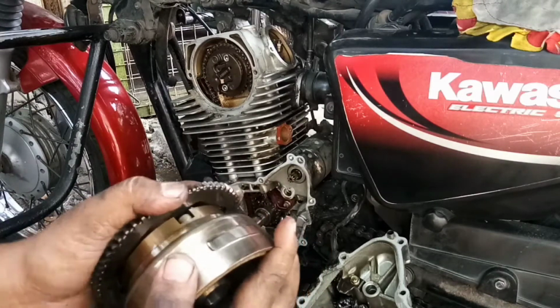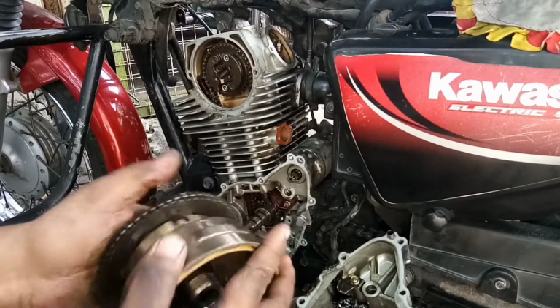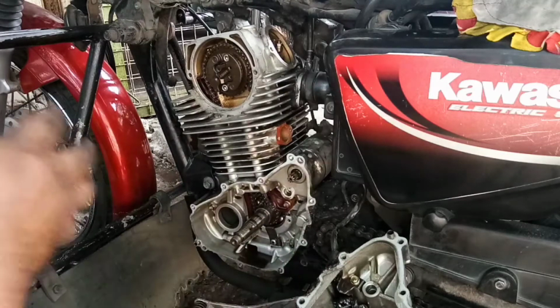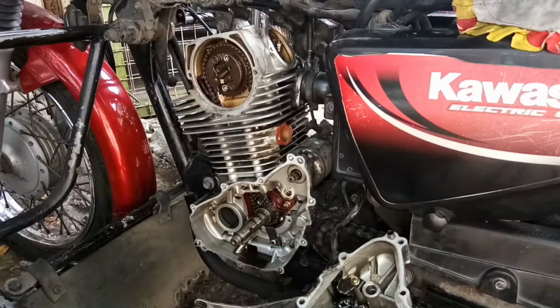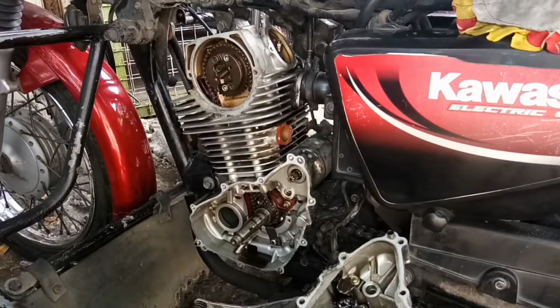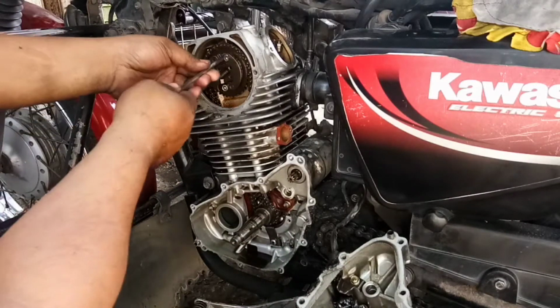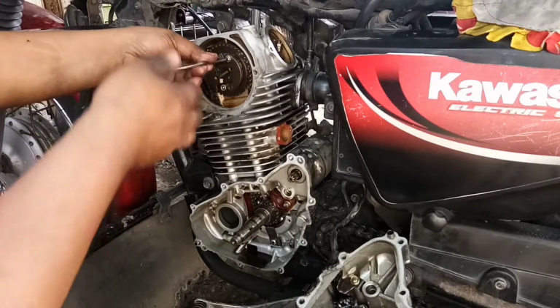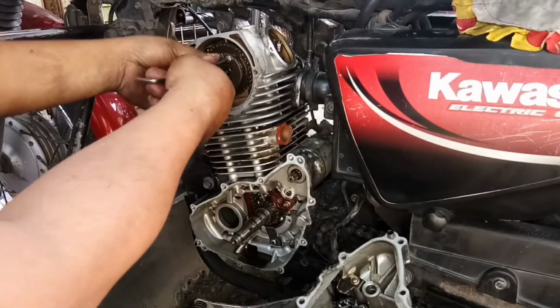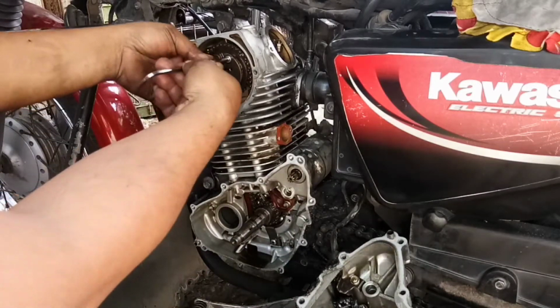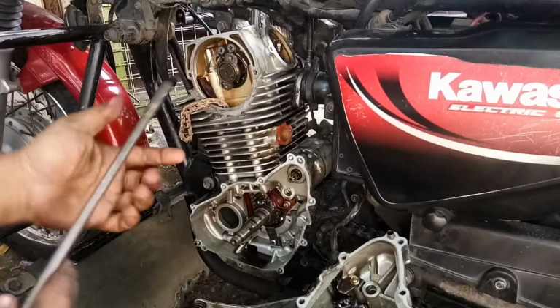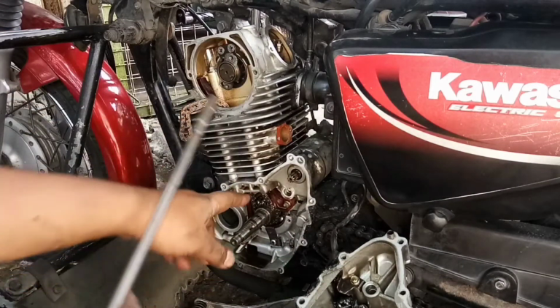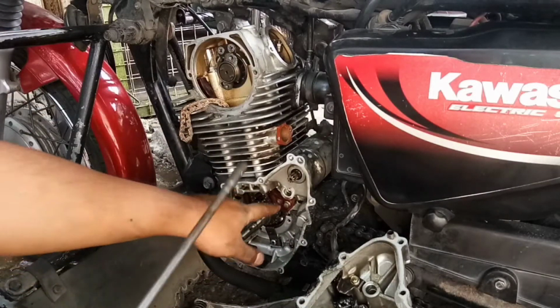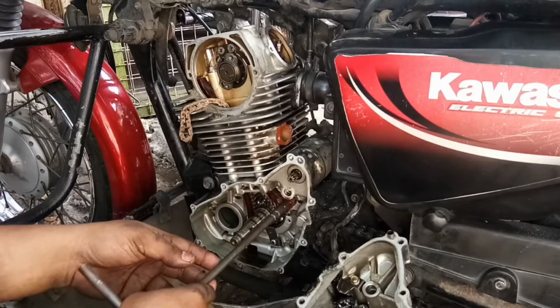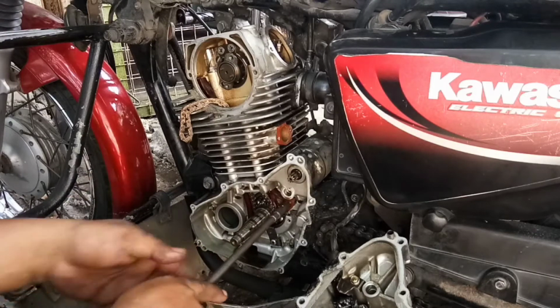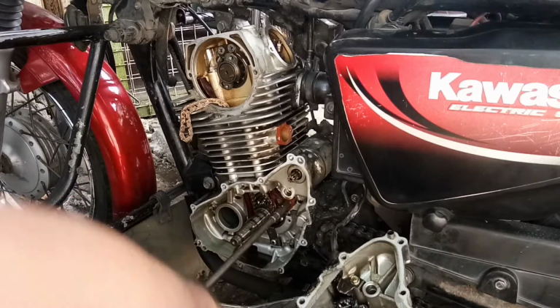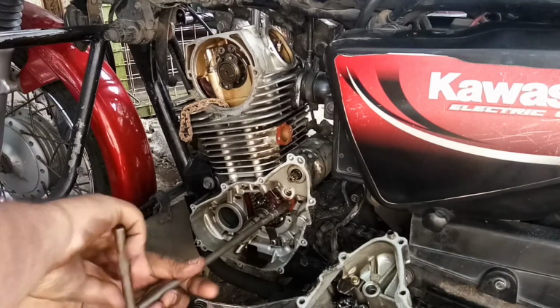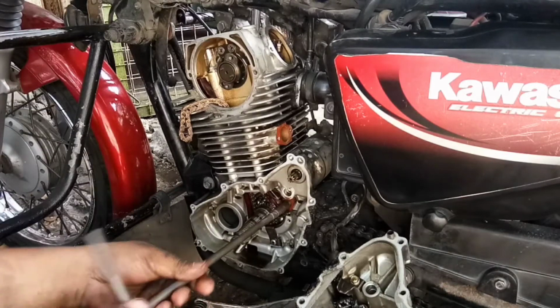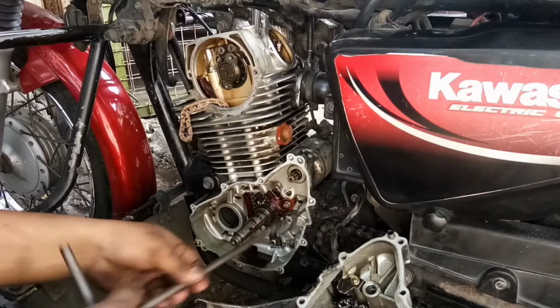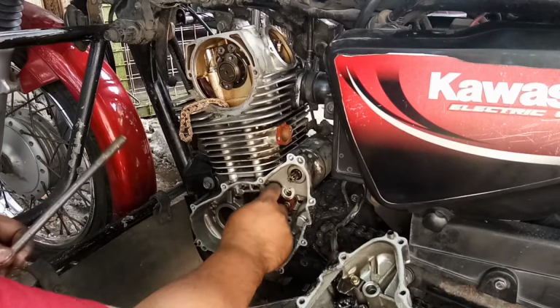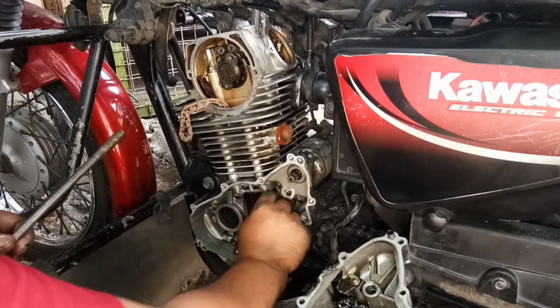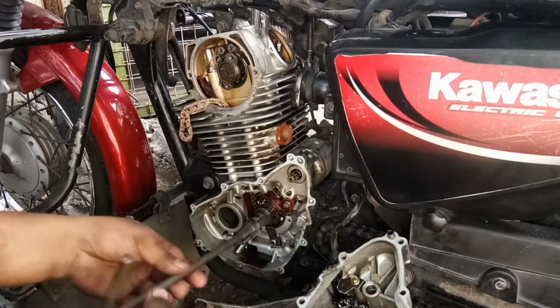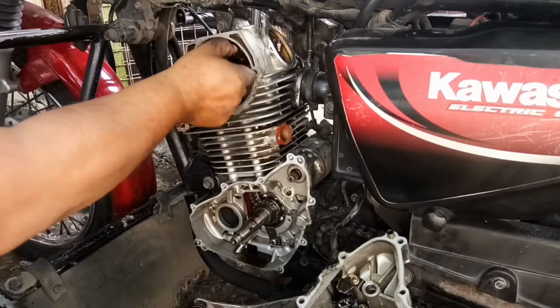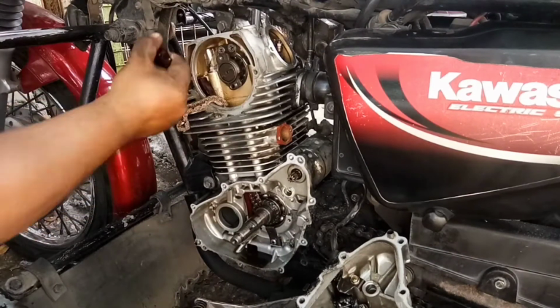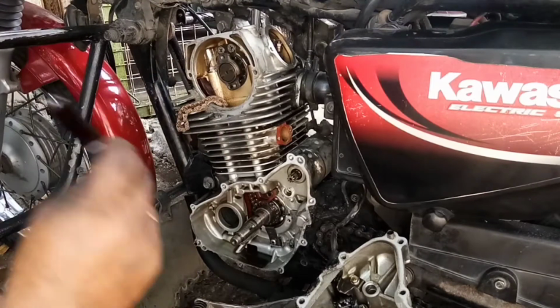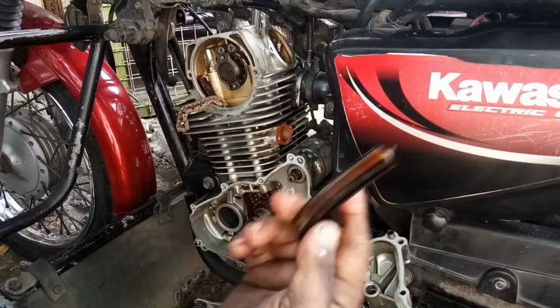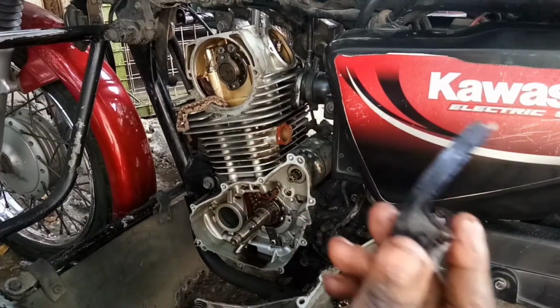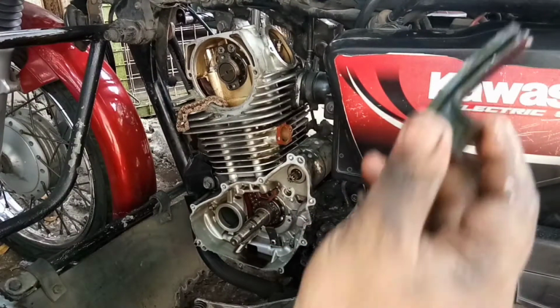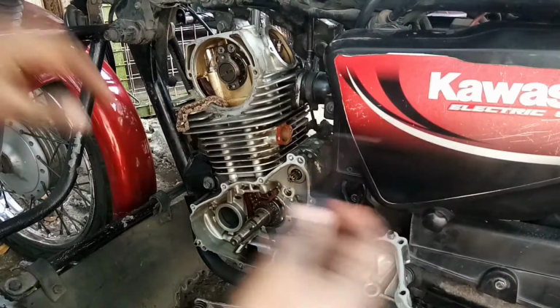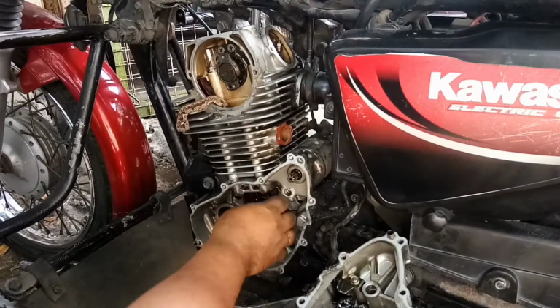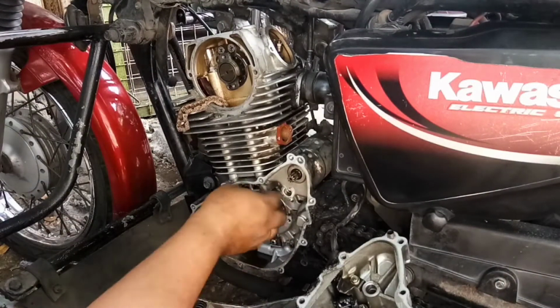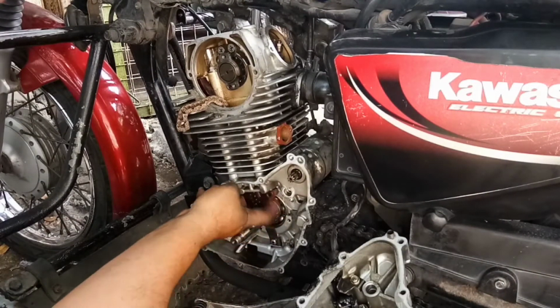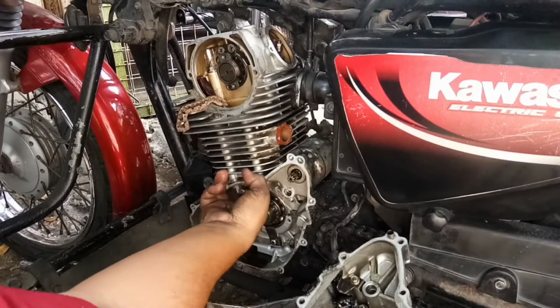Okay. Eto naluwagan ko na rin ito kanina, tatanggalin ko na siya. Makikita natin sa kulay niya na sunog na siya. Kaya talagang talaglag na yung kaputol. Ayun — sunog na sunog na, pinila na, ayaw matanggal.